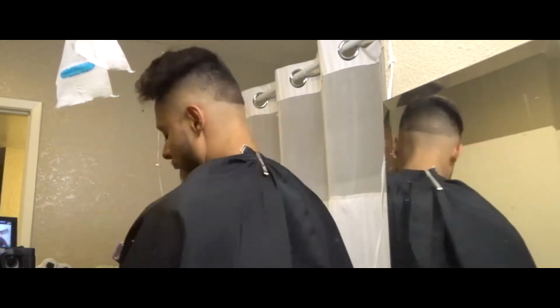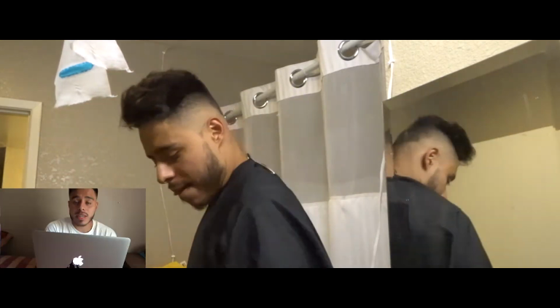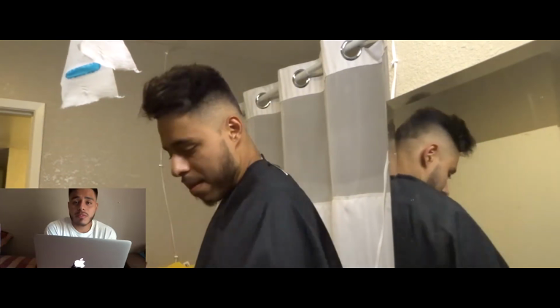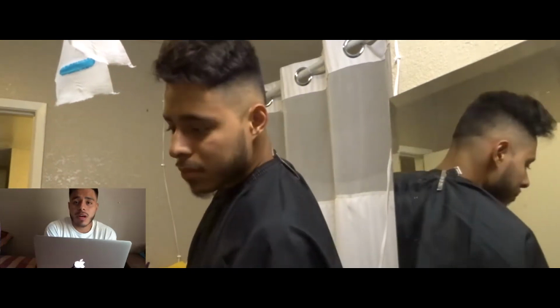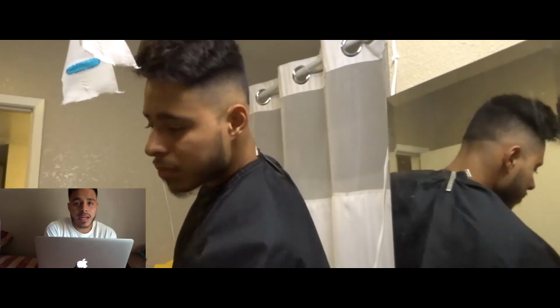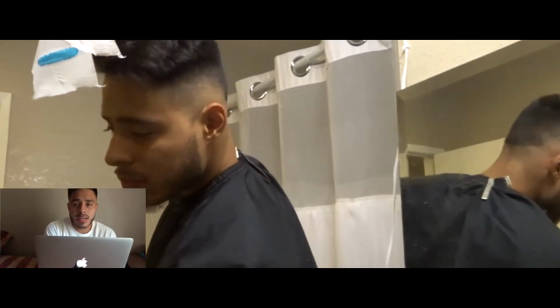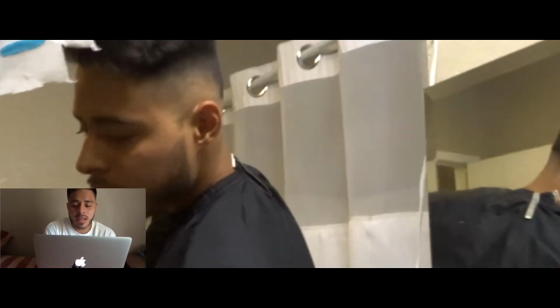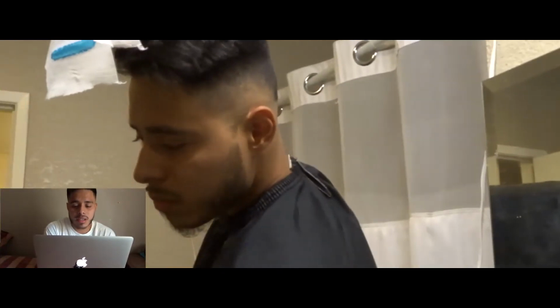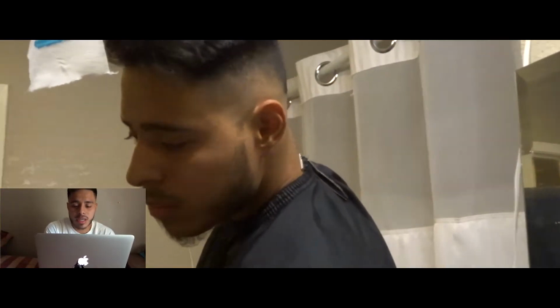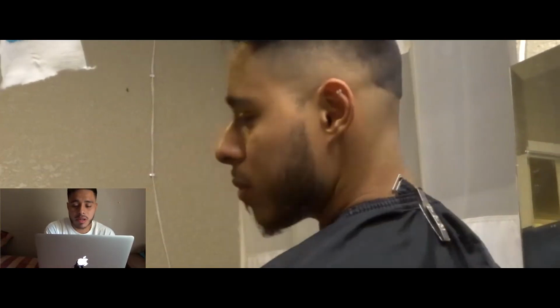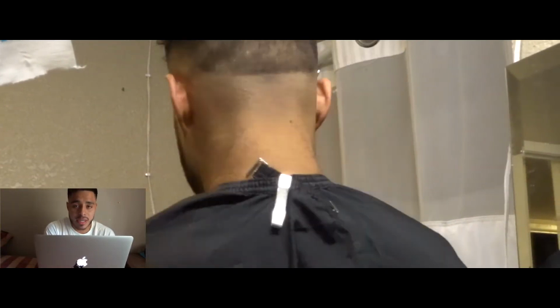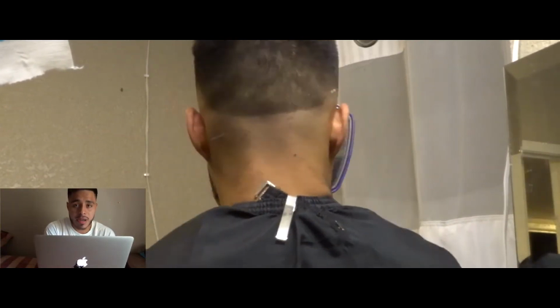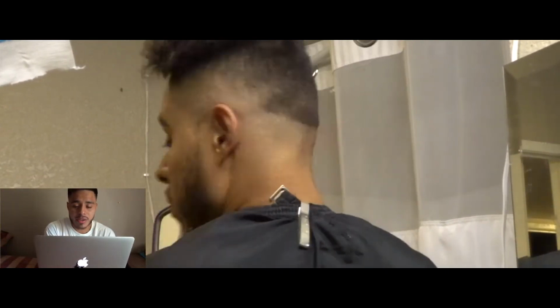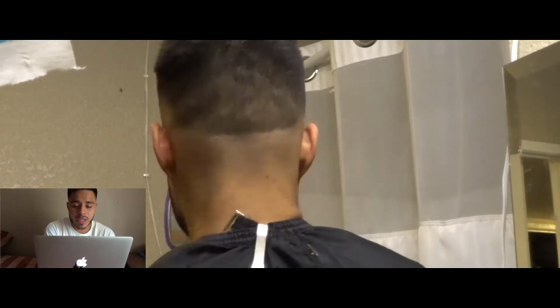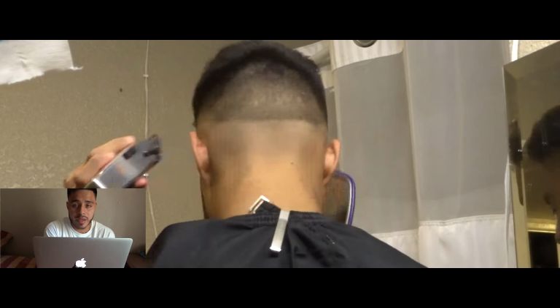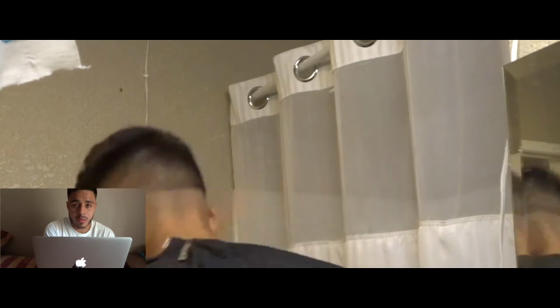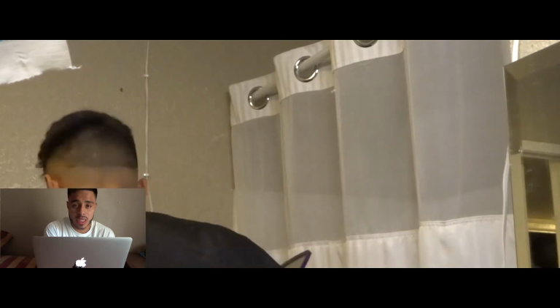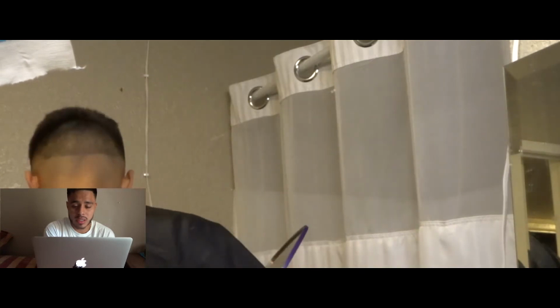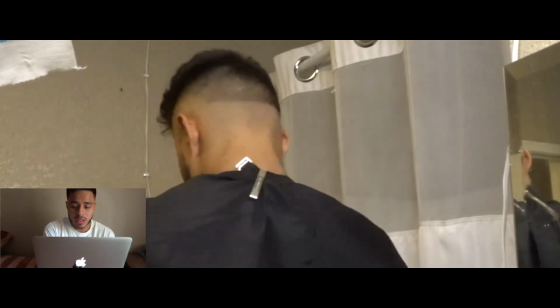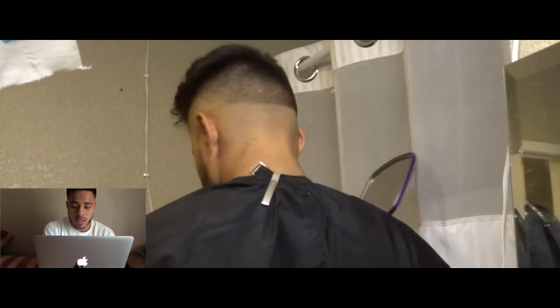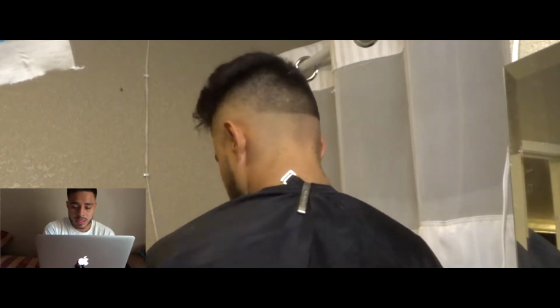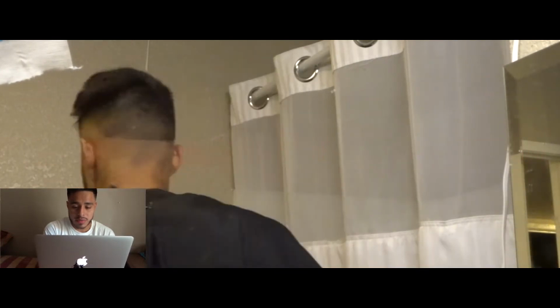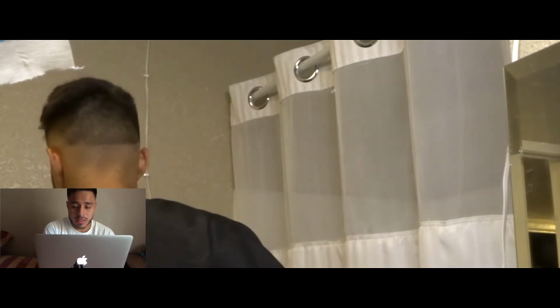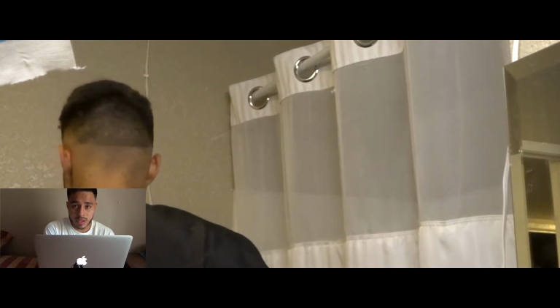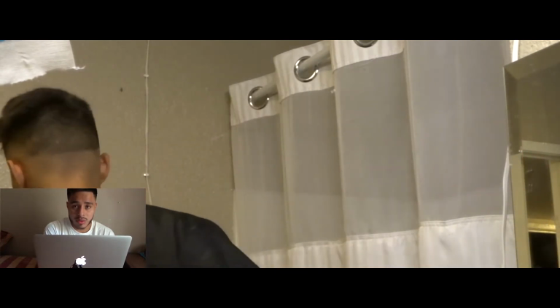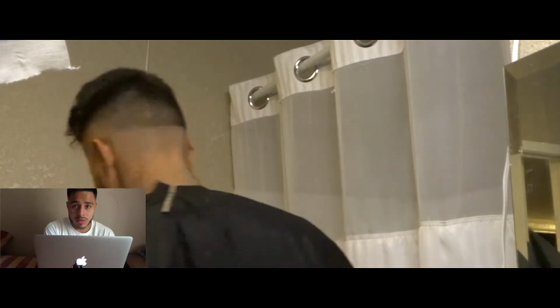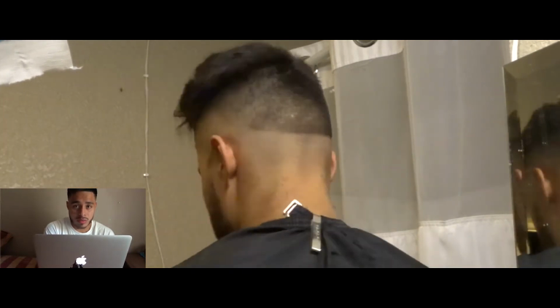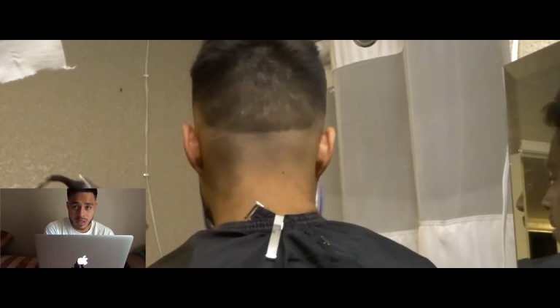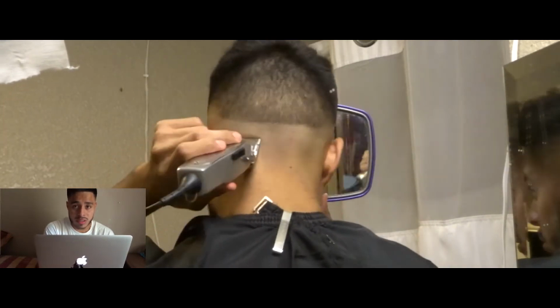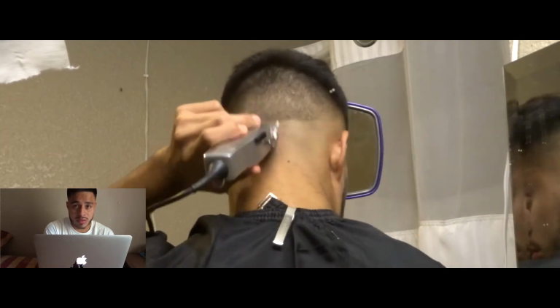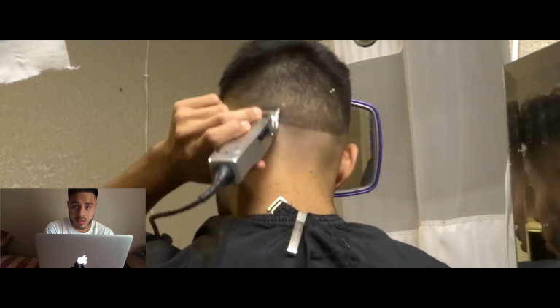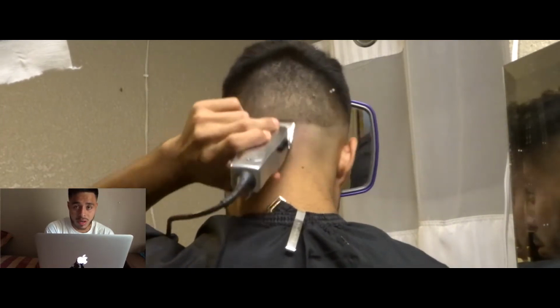I didn't get the other side but I did get the back, and you can see how I connected both sides. It's the same thing — number two, to the one, to the zero, to the no guard.